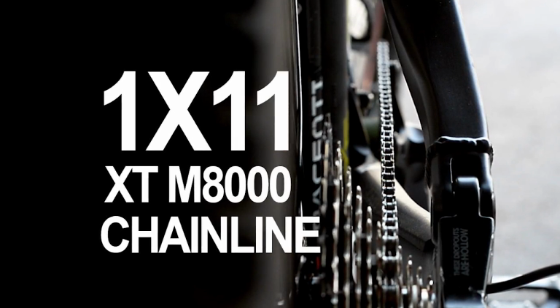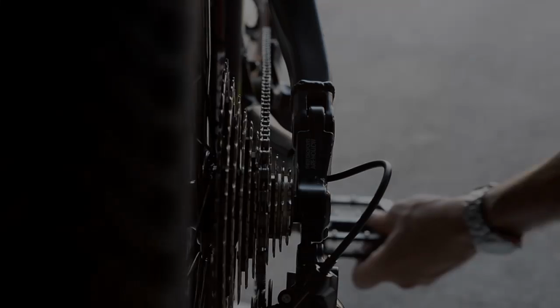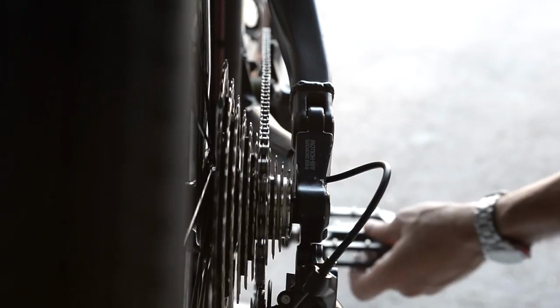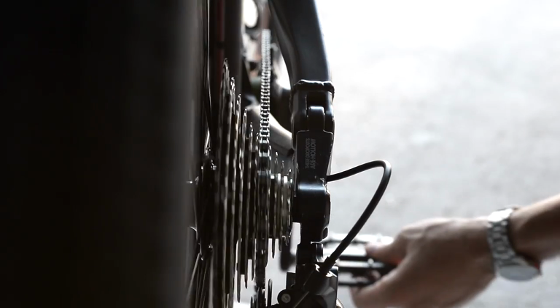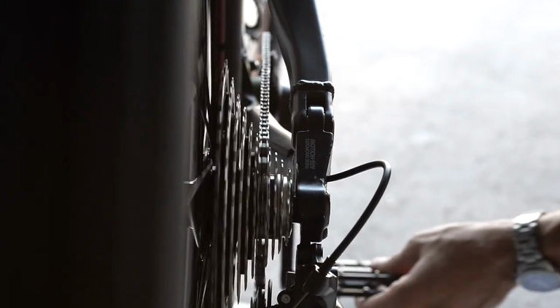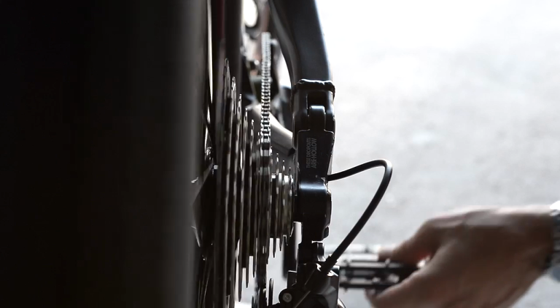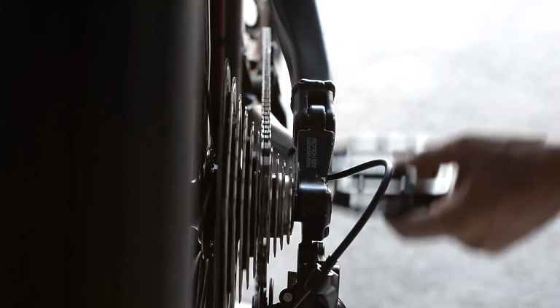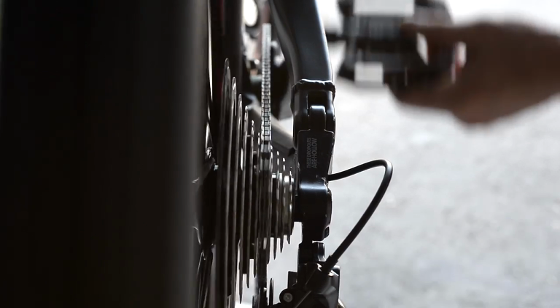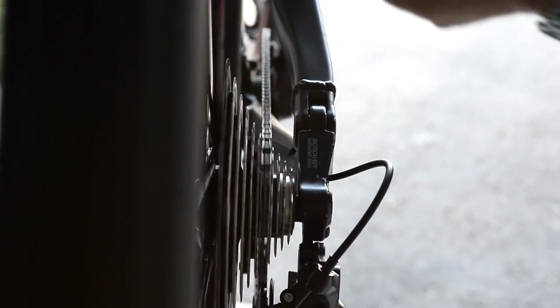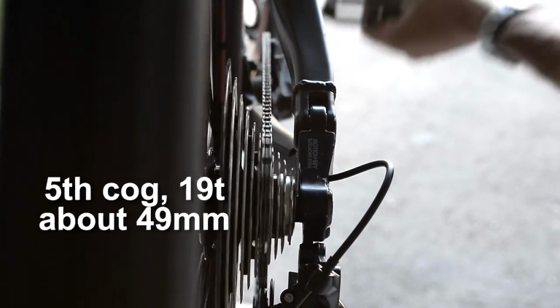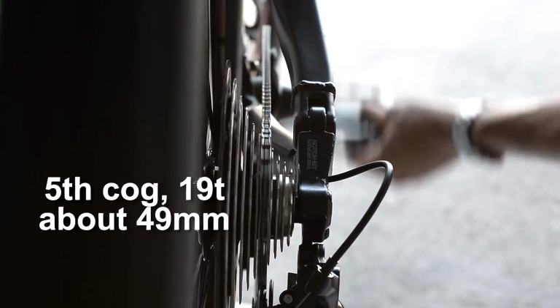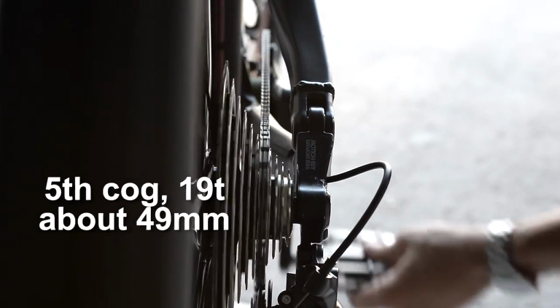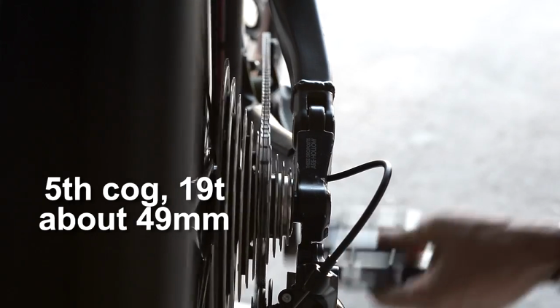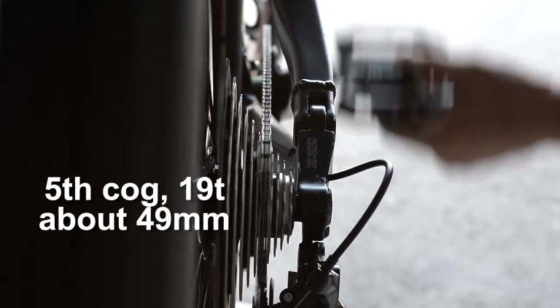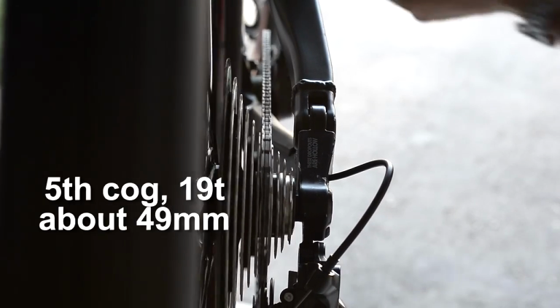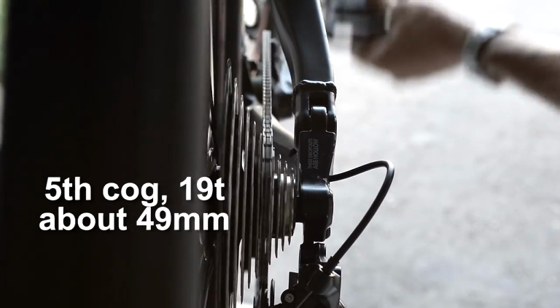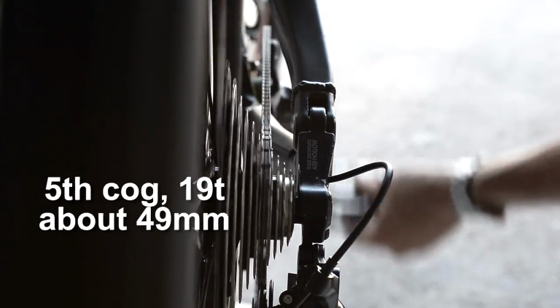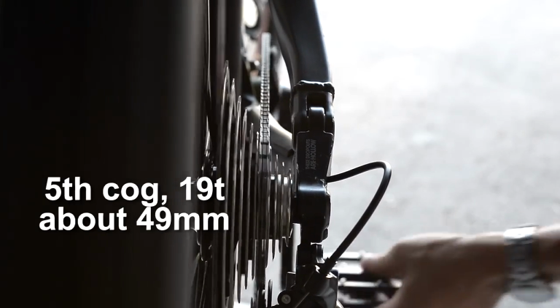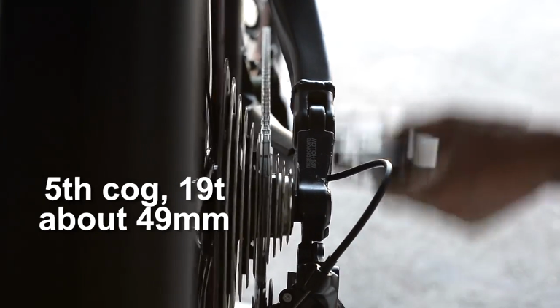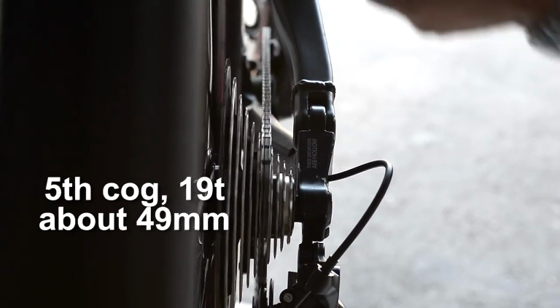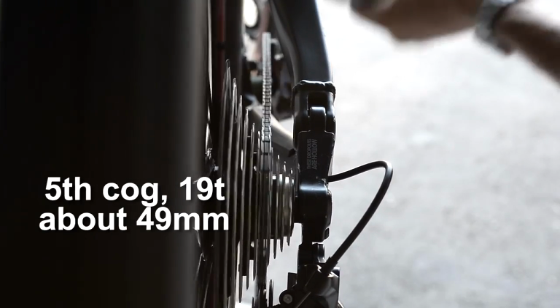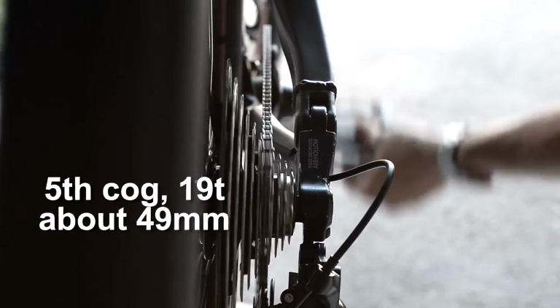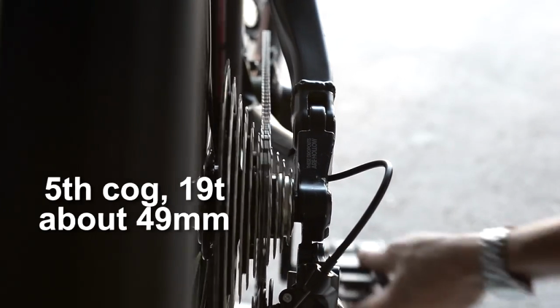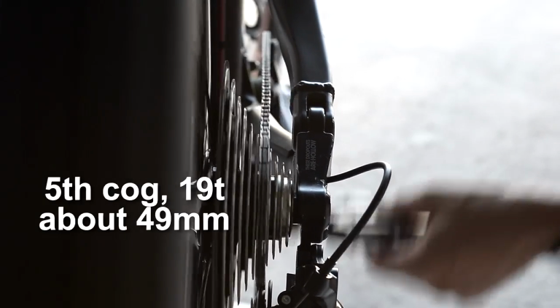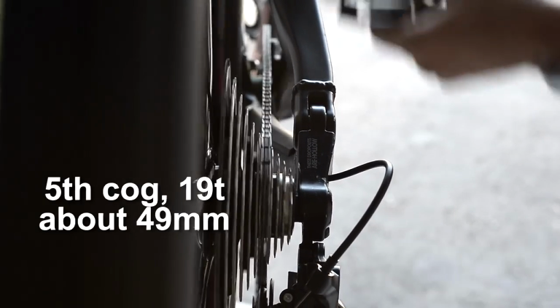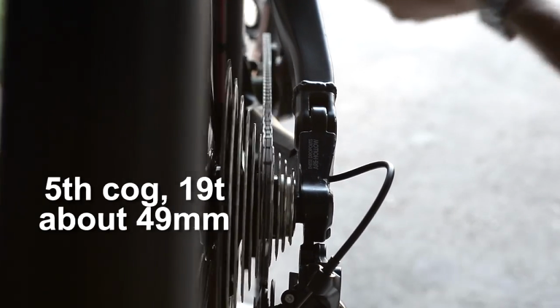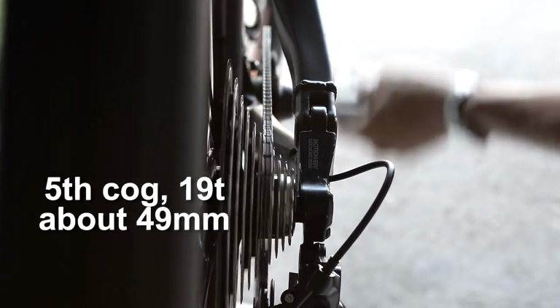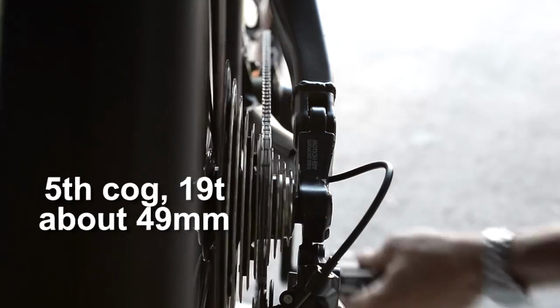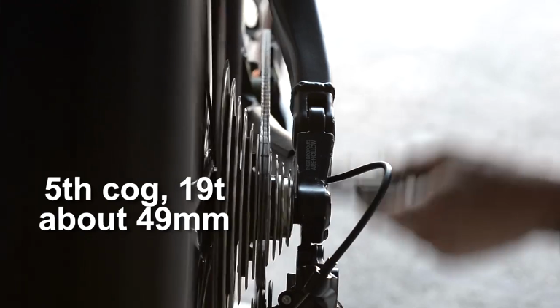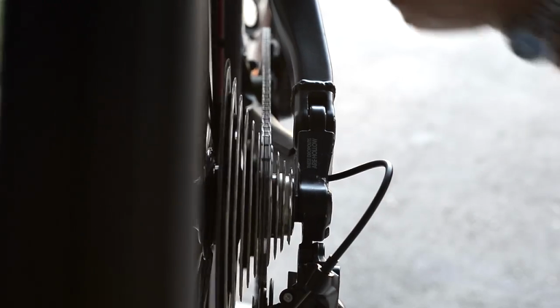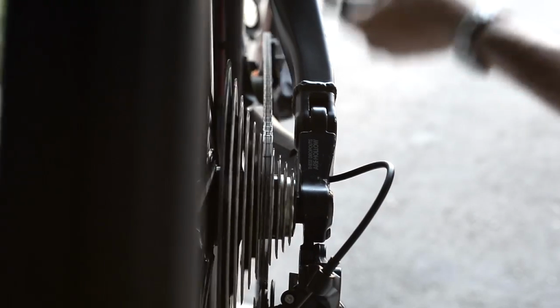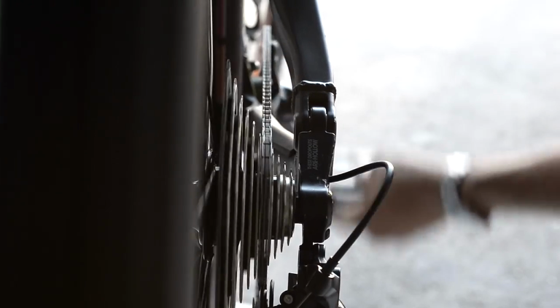Here's a look at my chain line. You can see it right there — I think that's where it's perfectly aligned with the chain ring on the lower cogs.